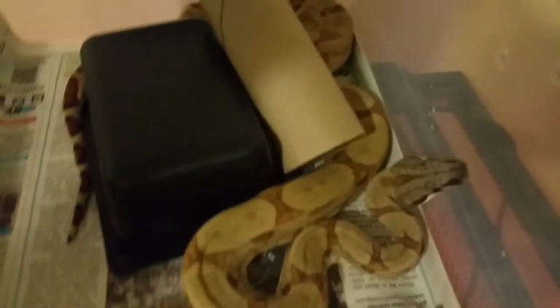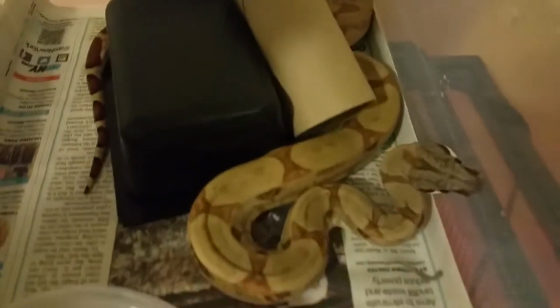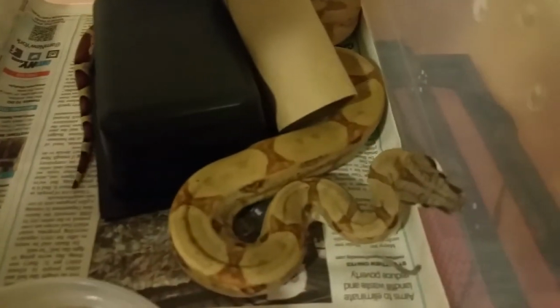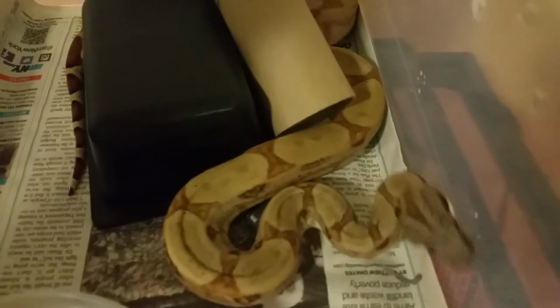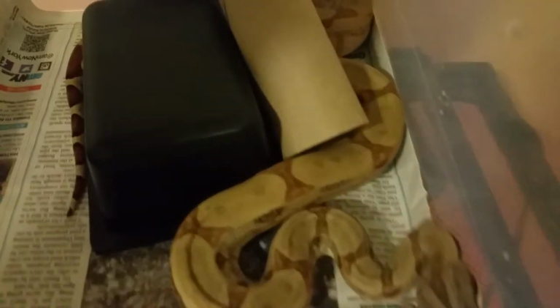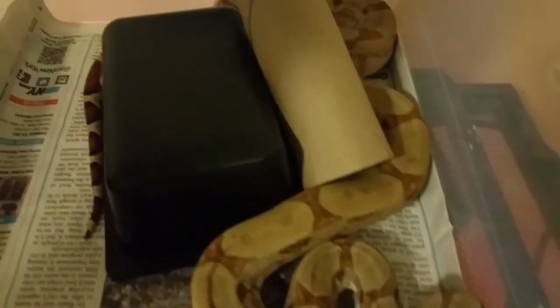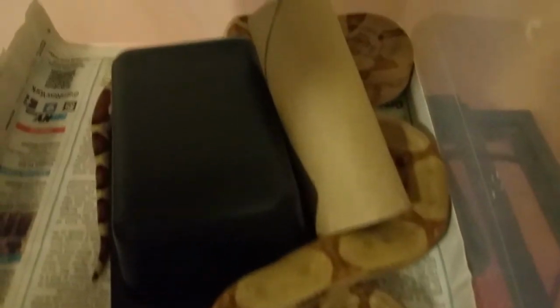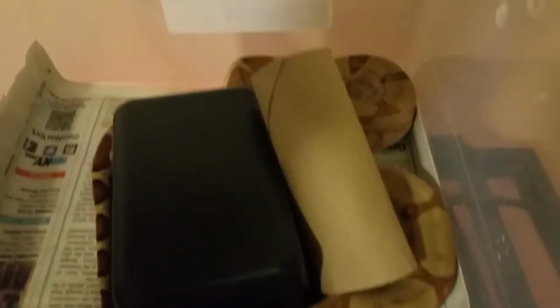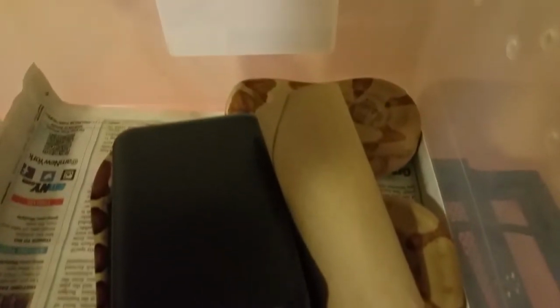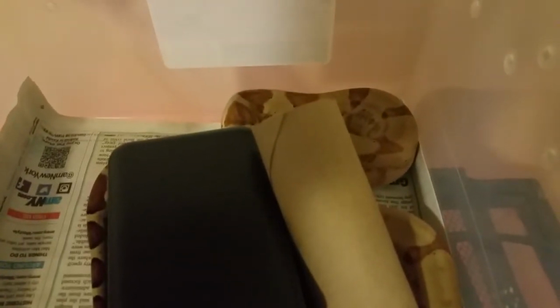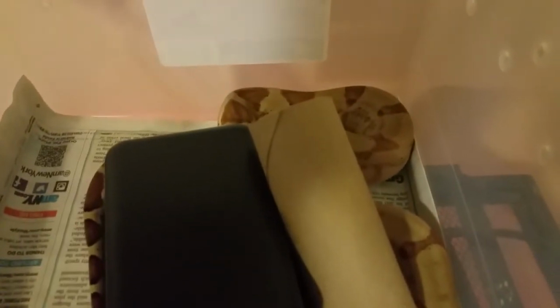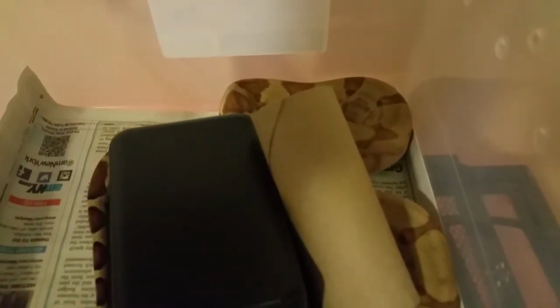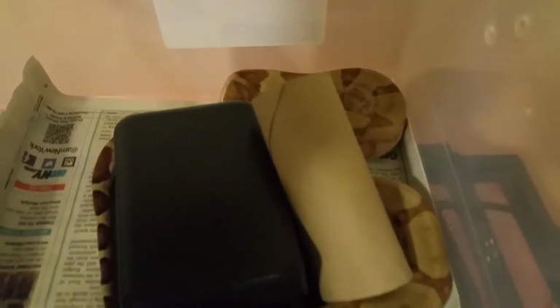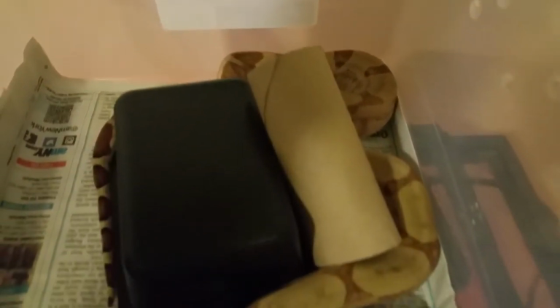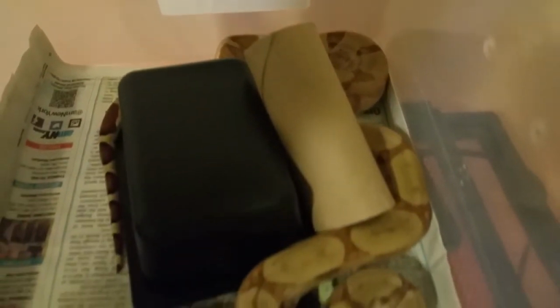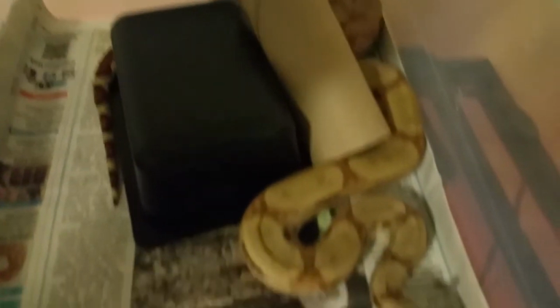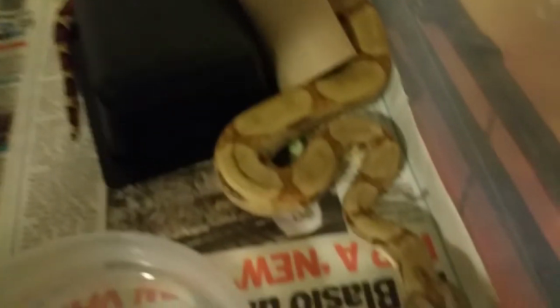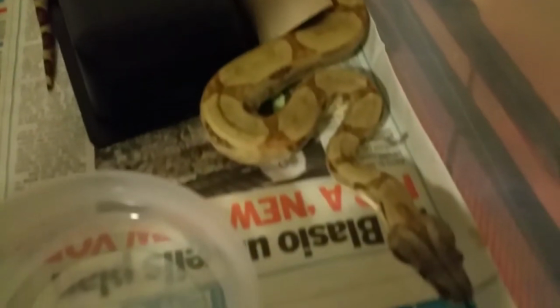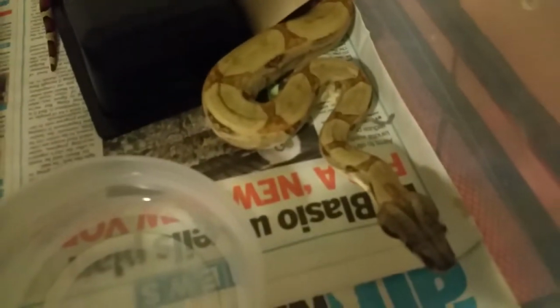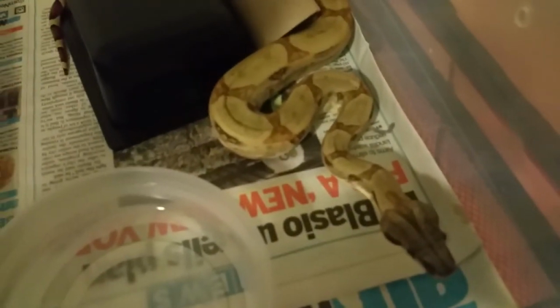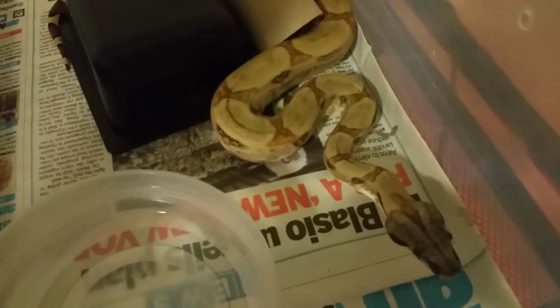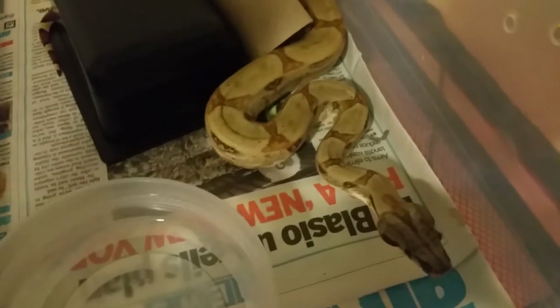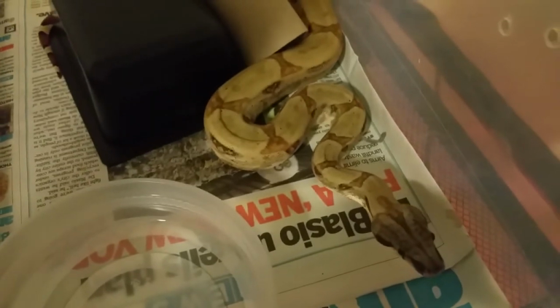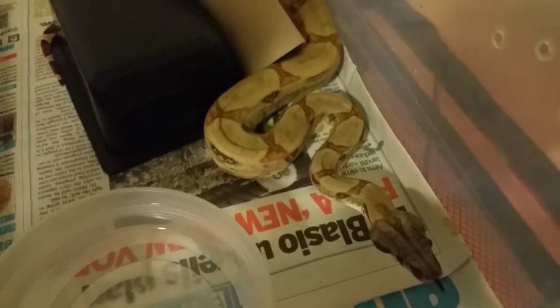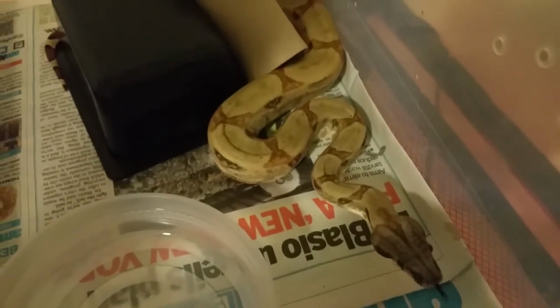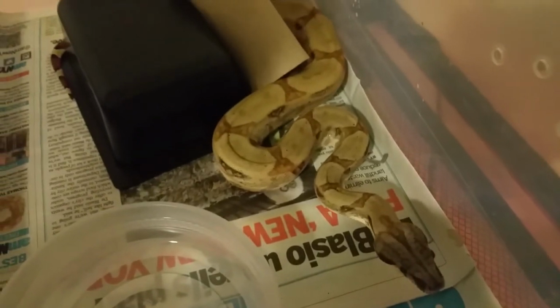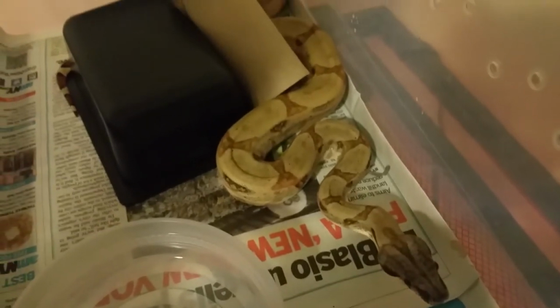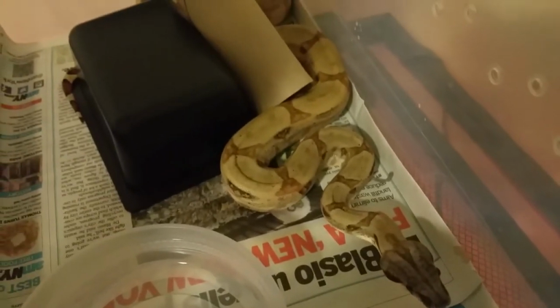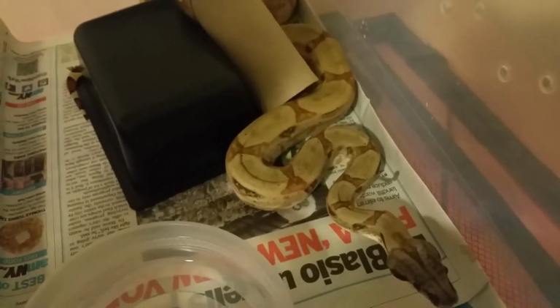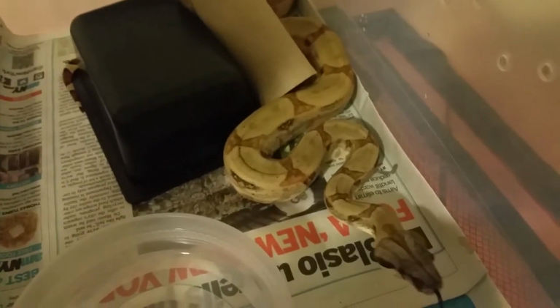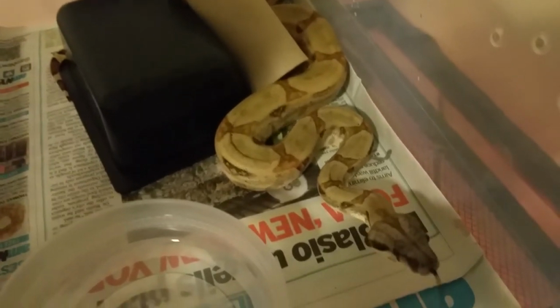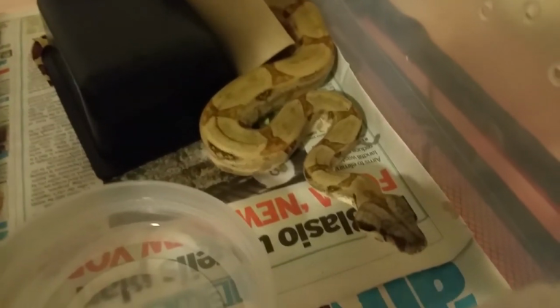This is my hypo boy. He's going to be a year old in July. I've got his paperwork.